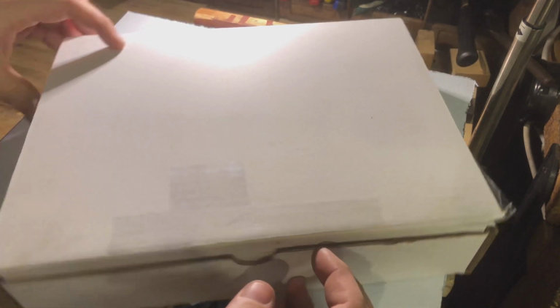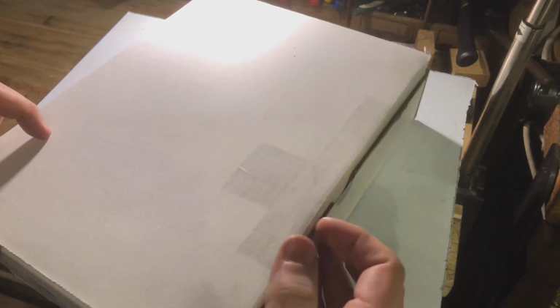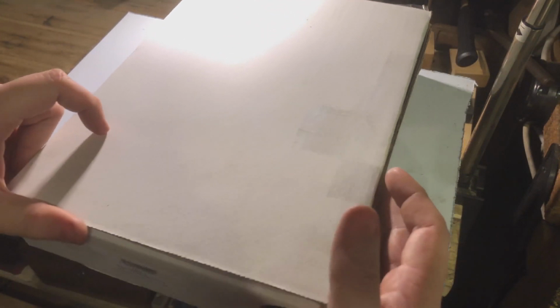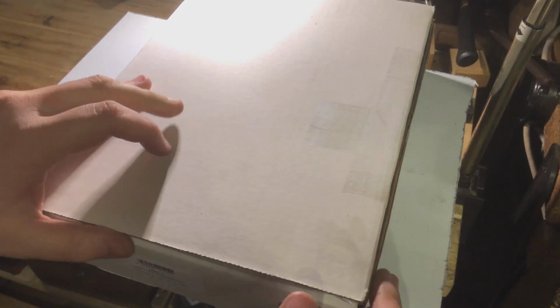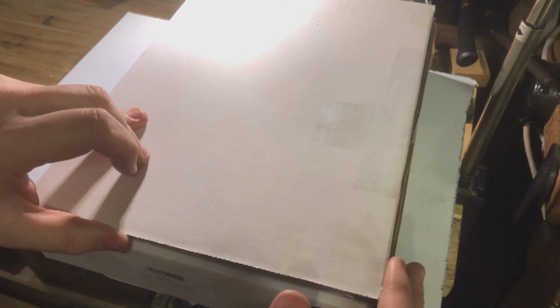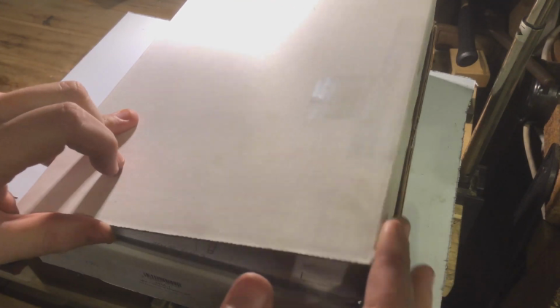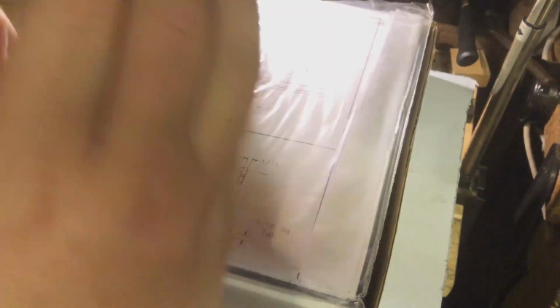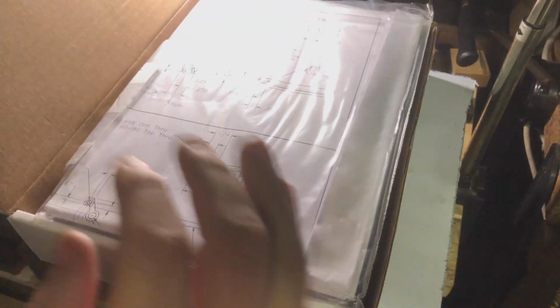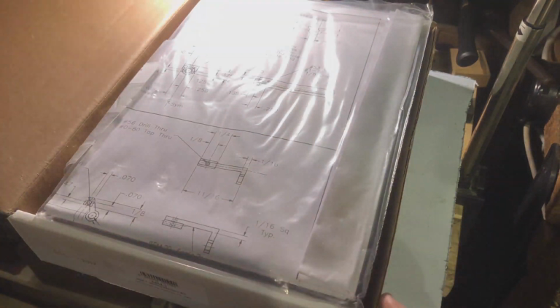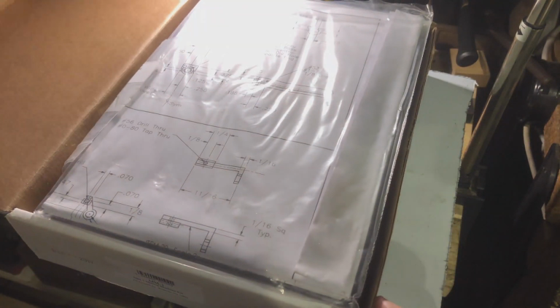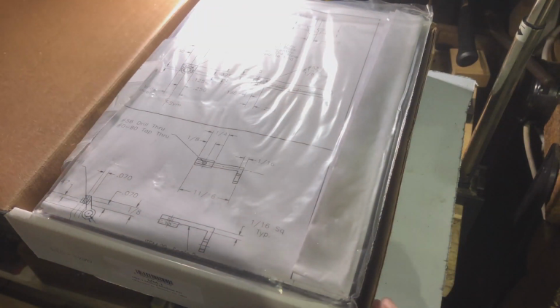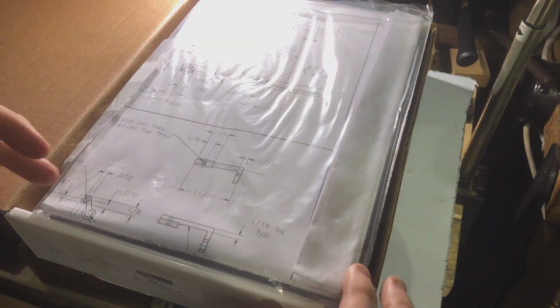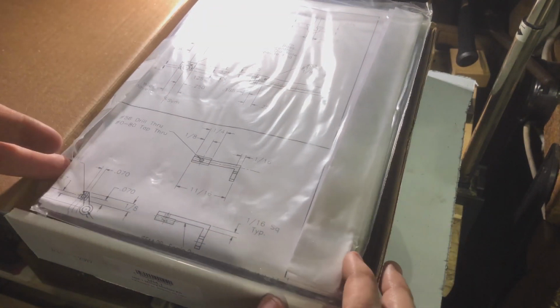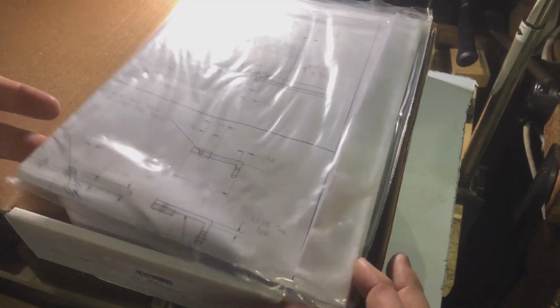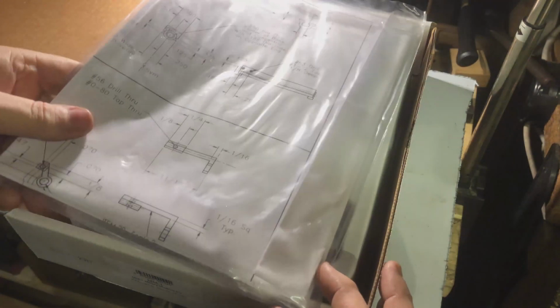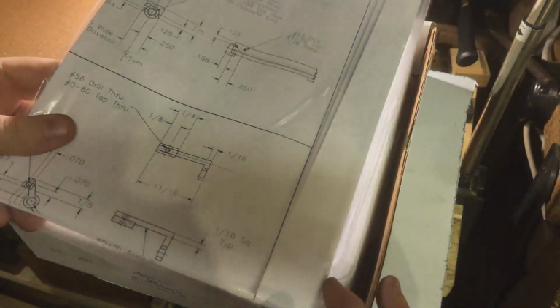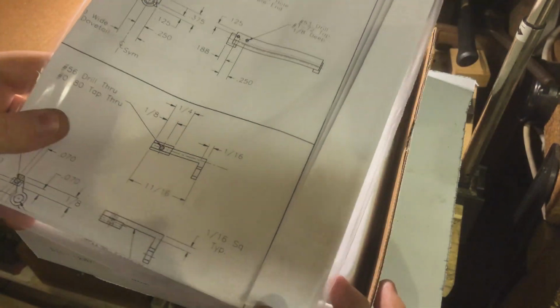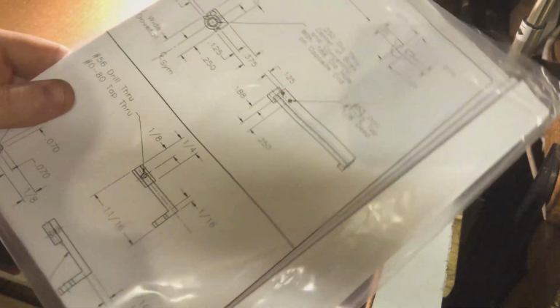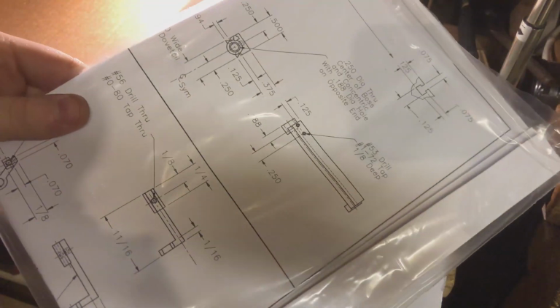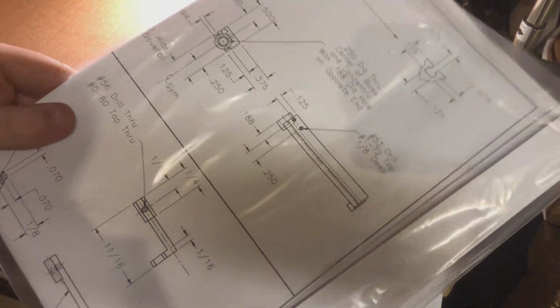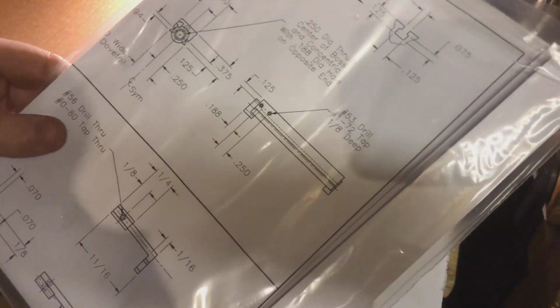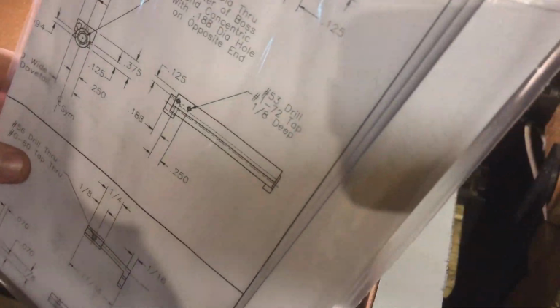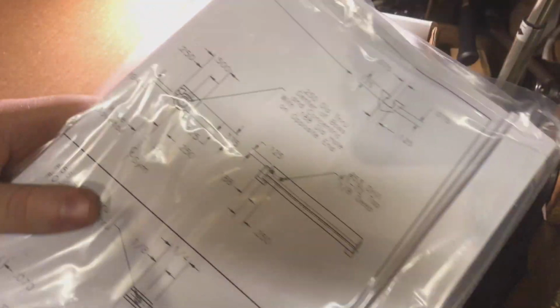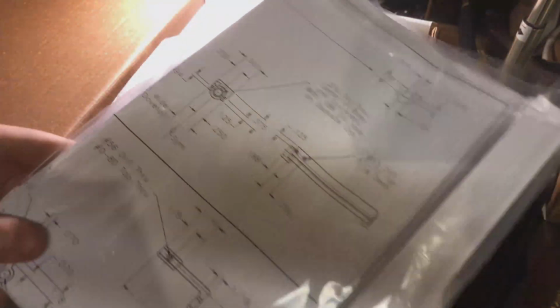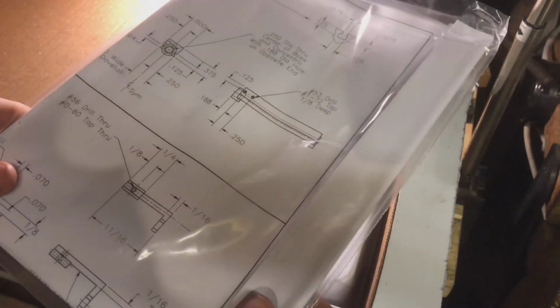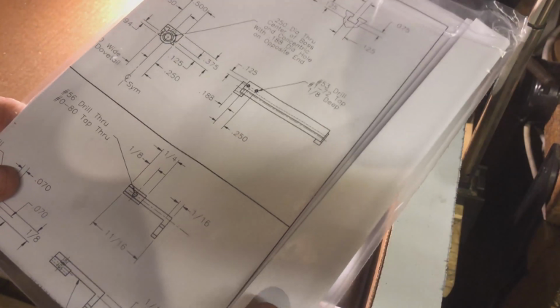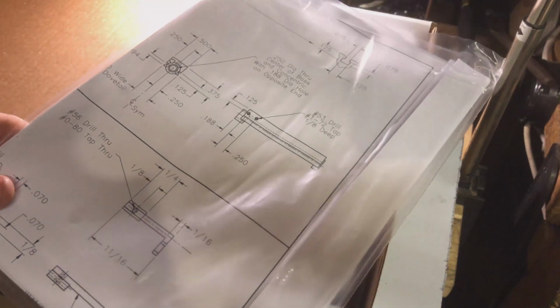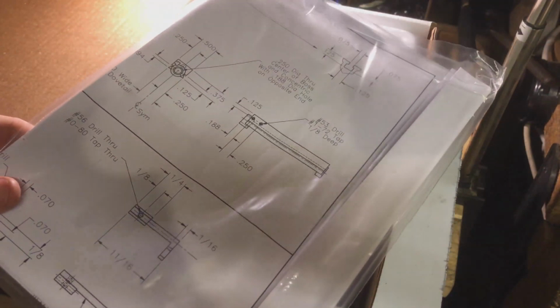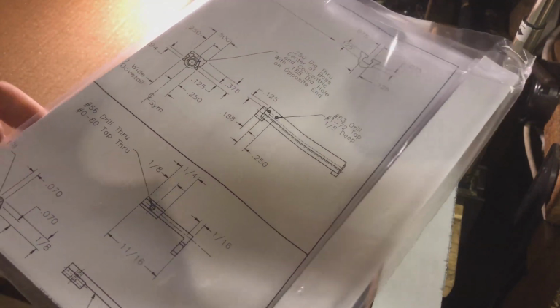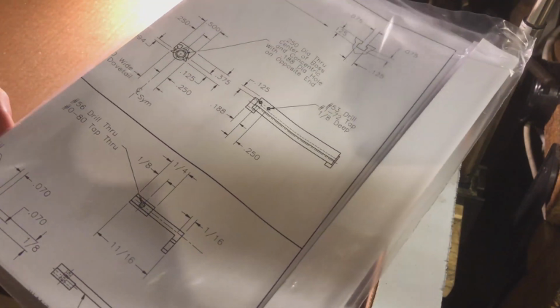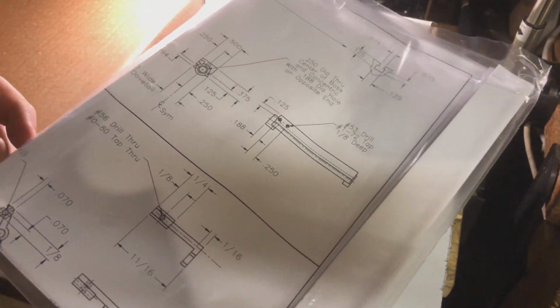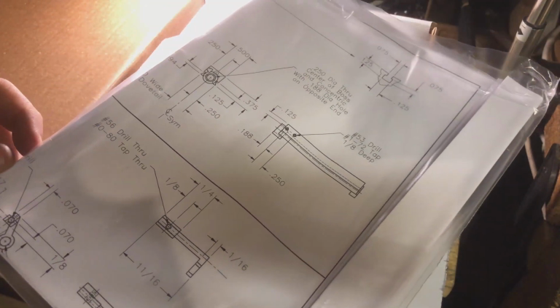I'll turn it this way on so I can open it without knocking the light flying. So first thing in the box here is the drawings. I haven't had these out of the bag yet. I will do before much longer and have a nice long look at them. I'll bring them out and take you through some of them.